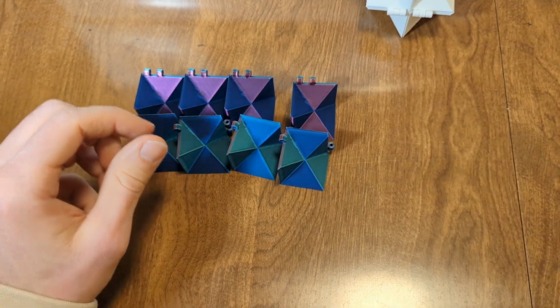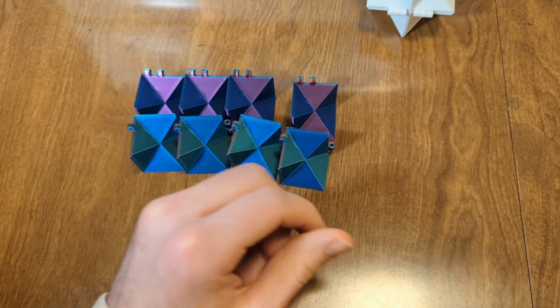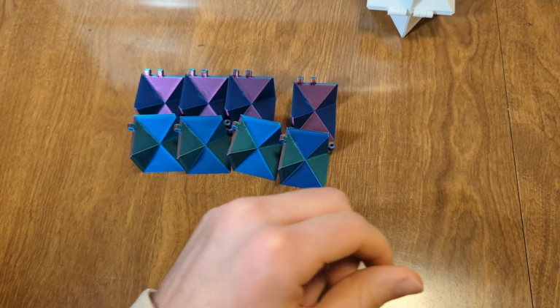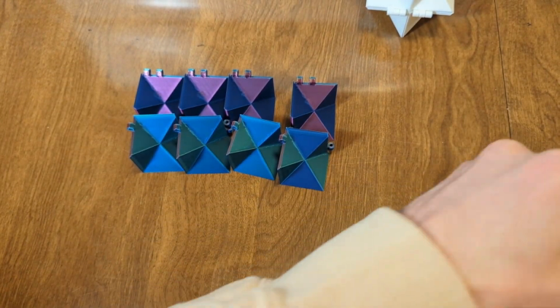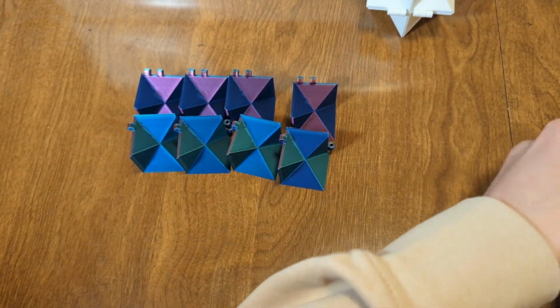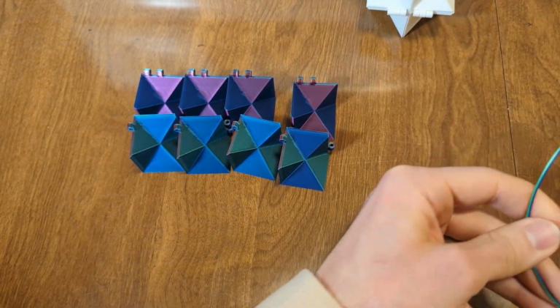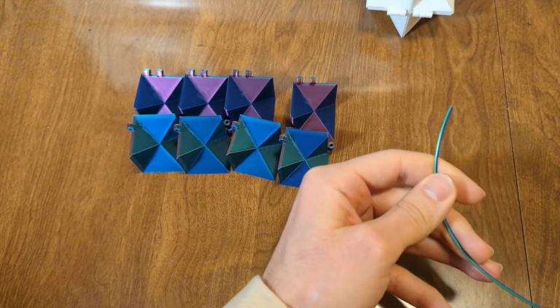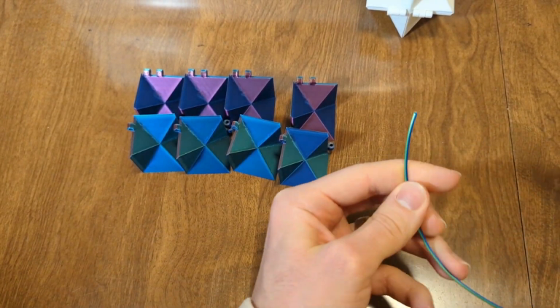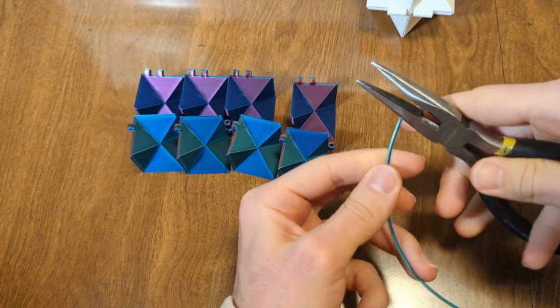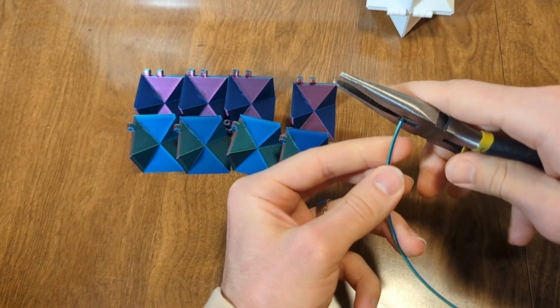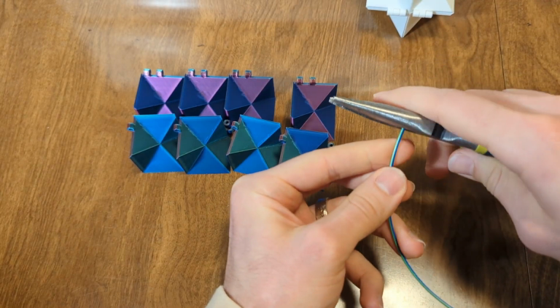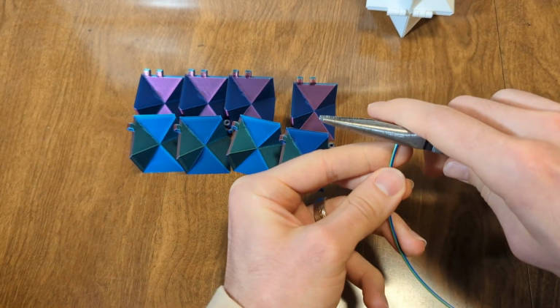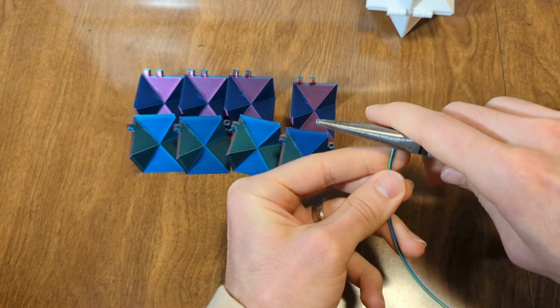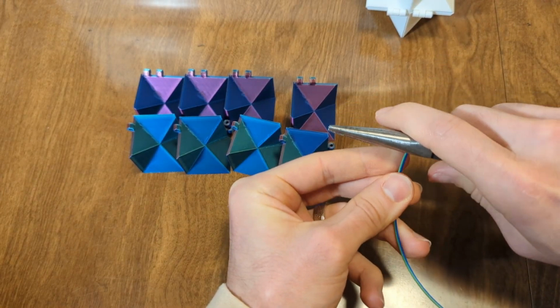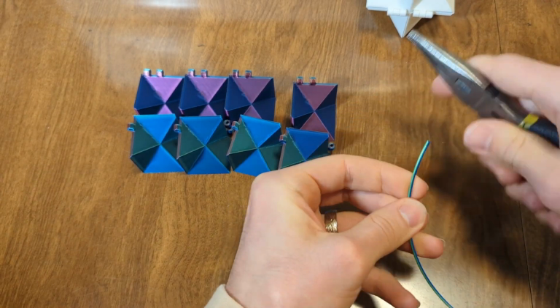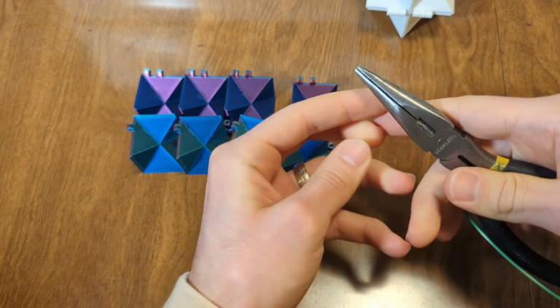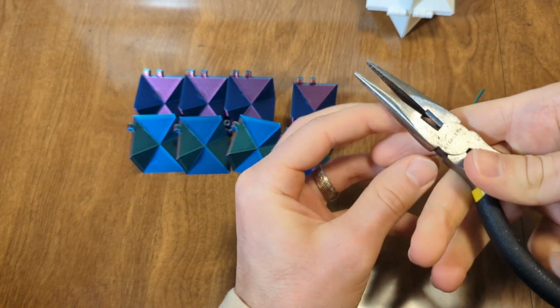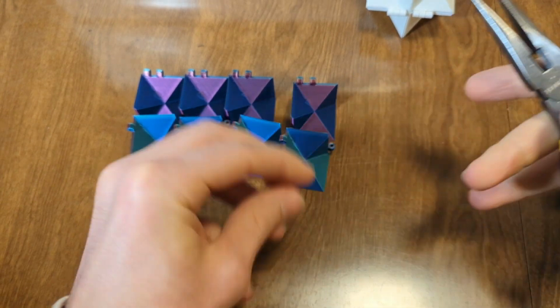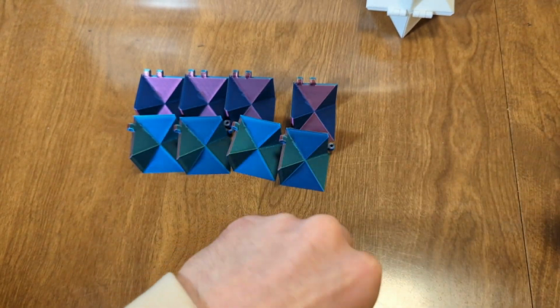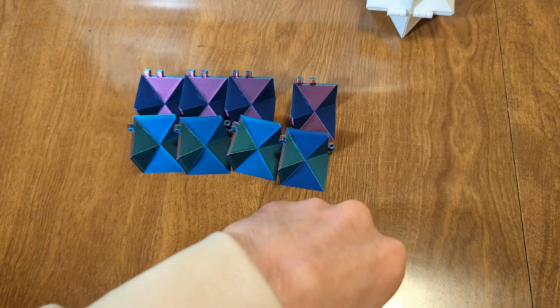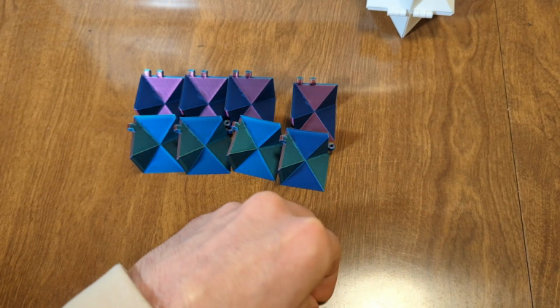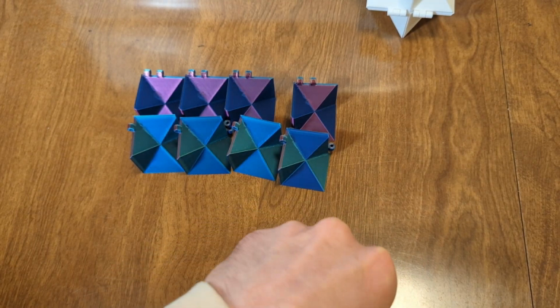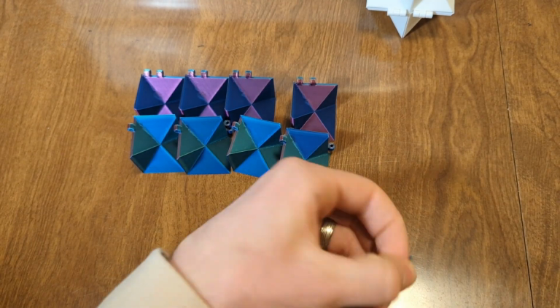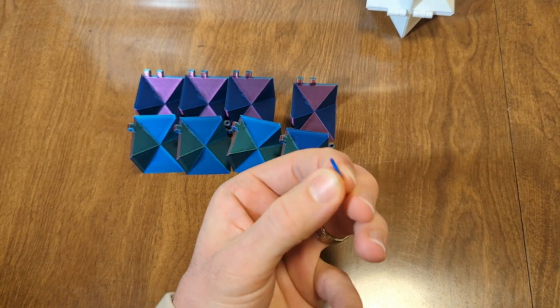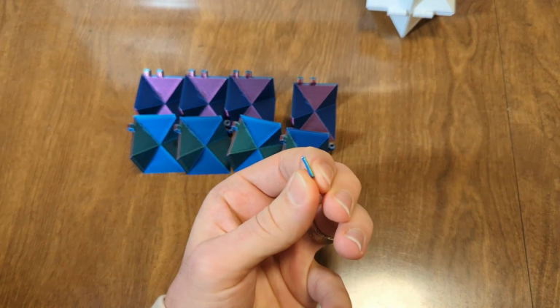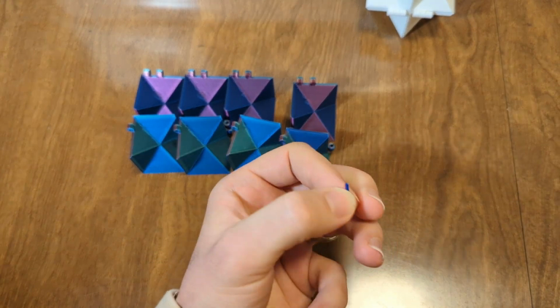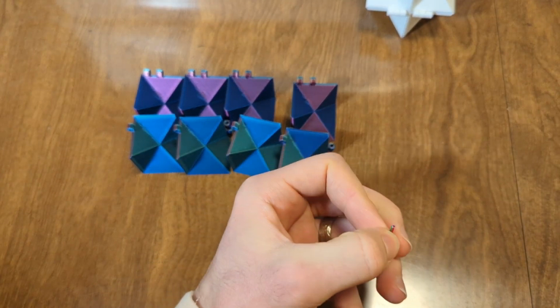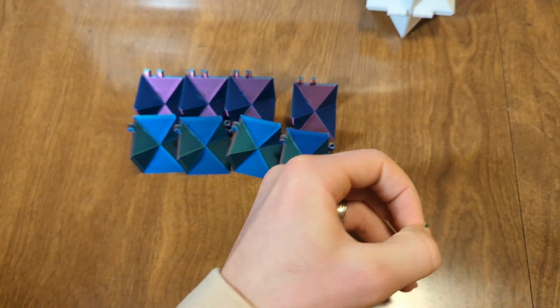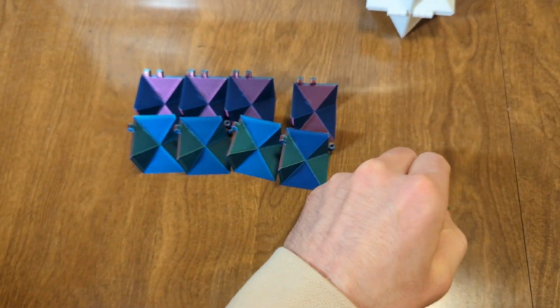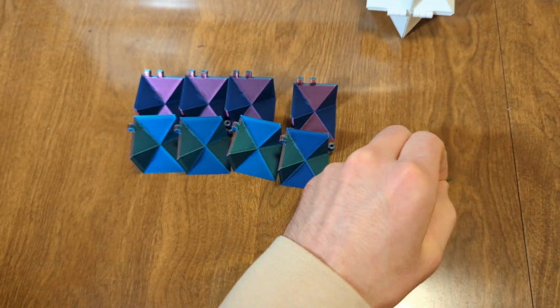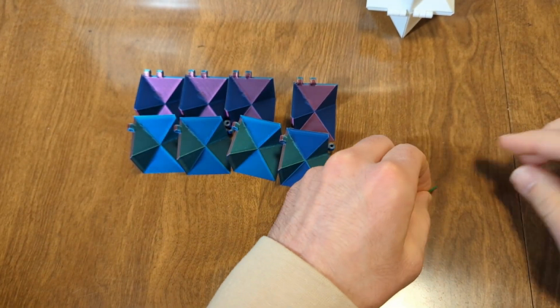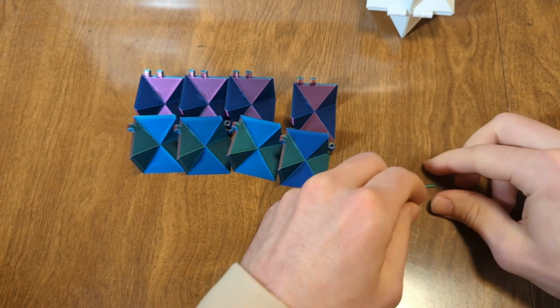Then we're going to cut out some pieces of the filament spool. You really only need a very small amount, just like that. And you need eight pieces per infinity cube.